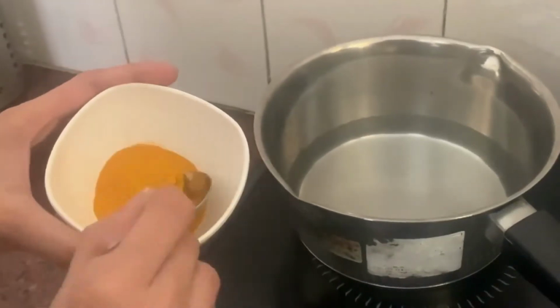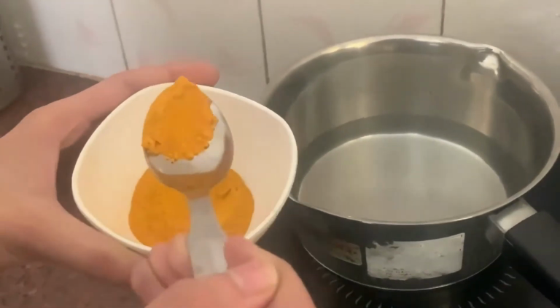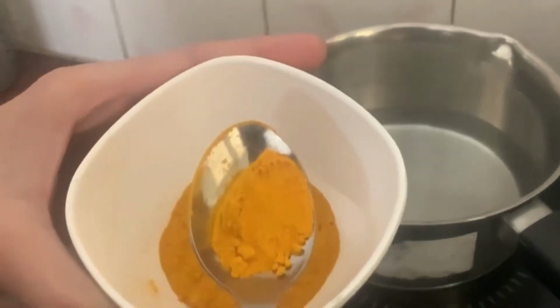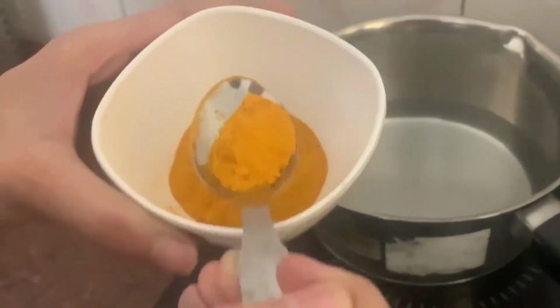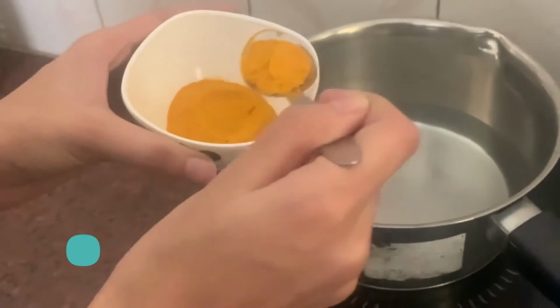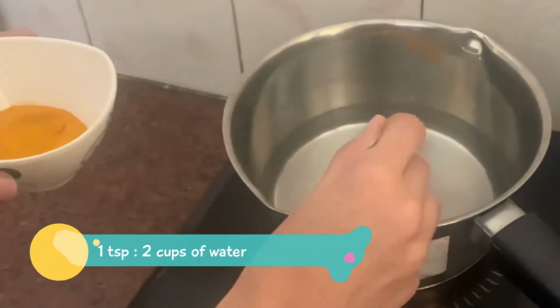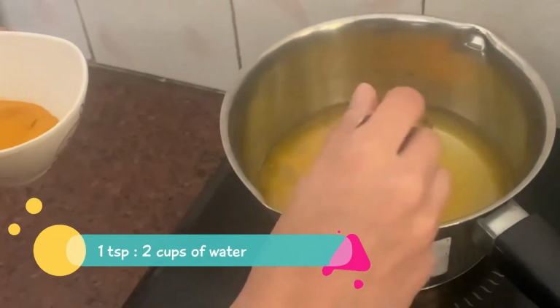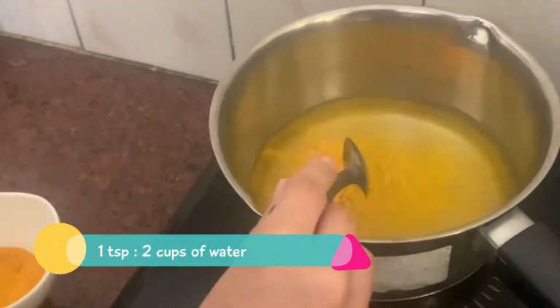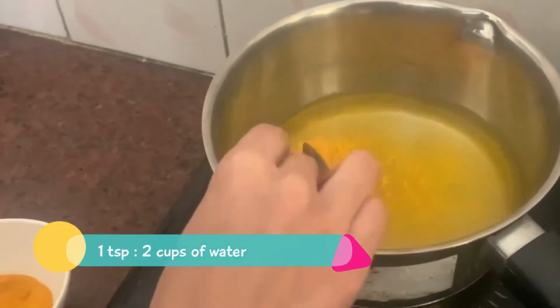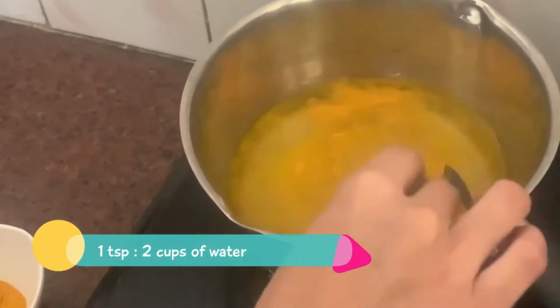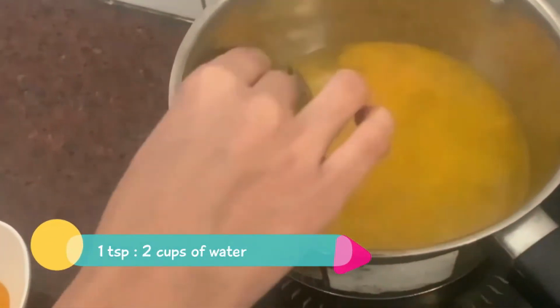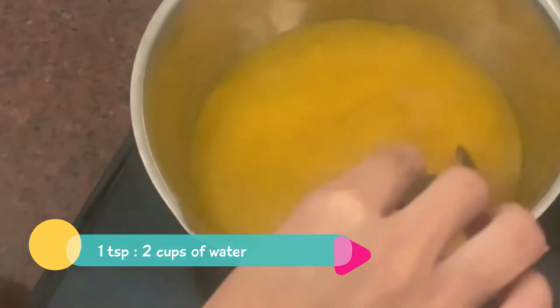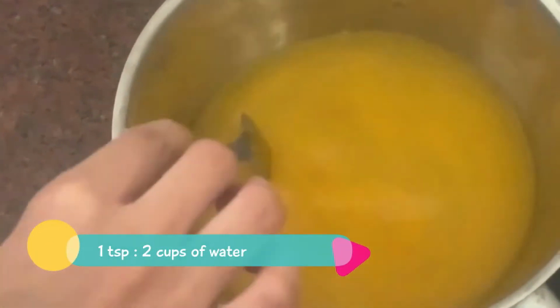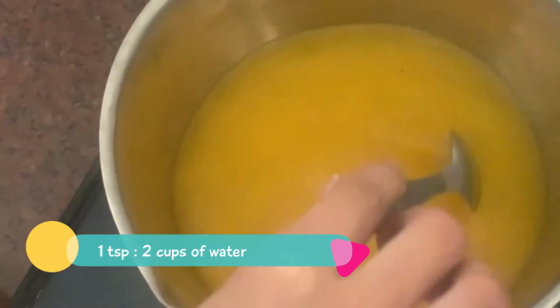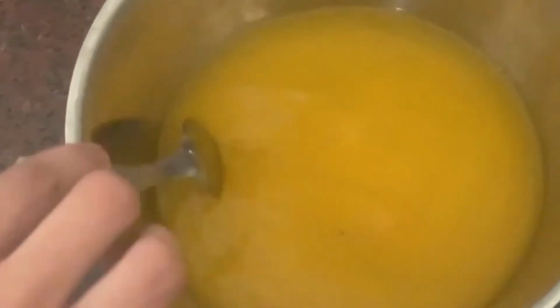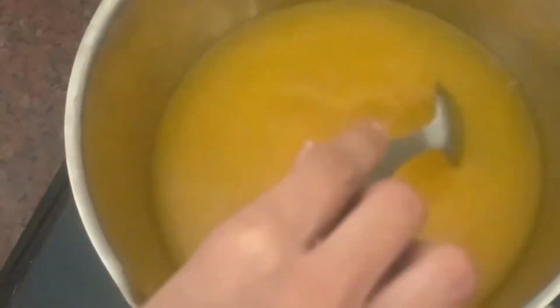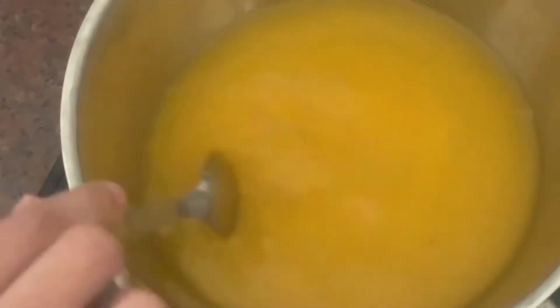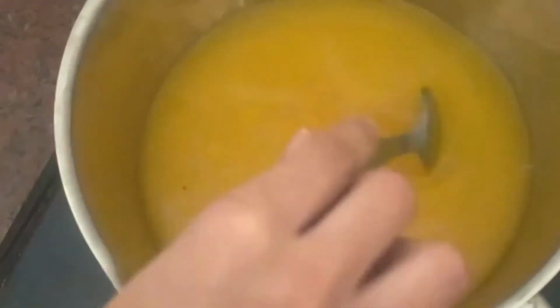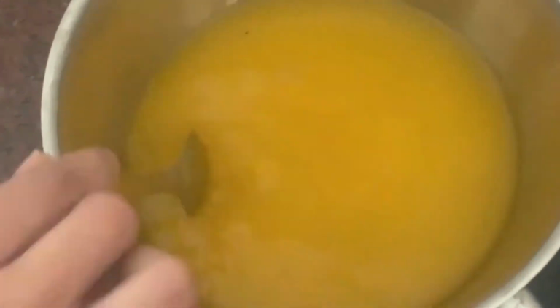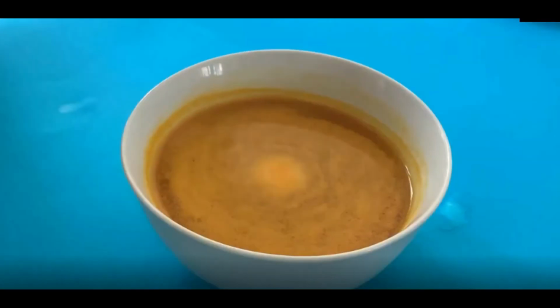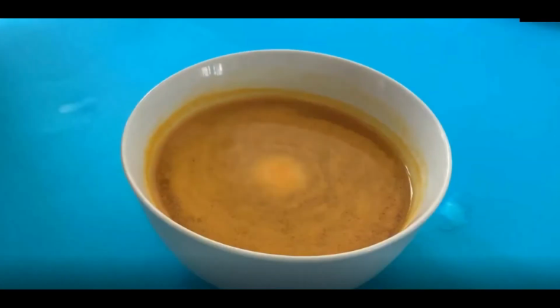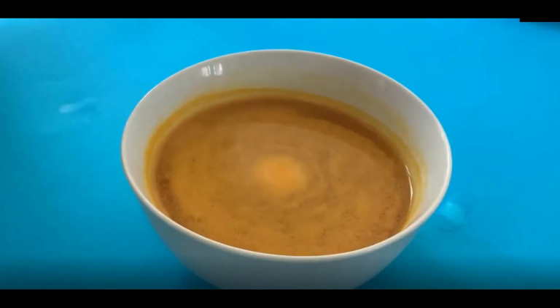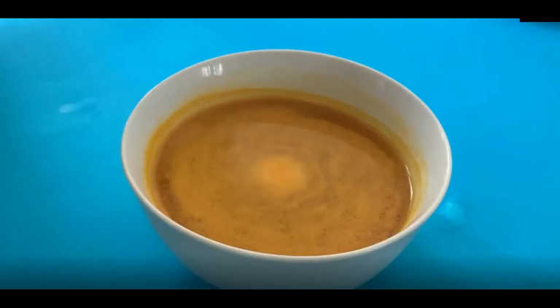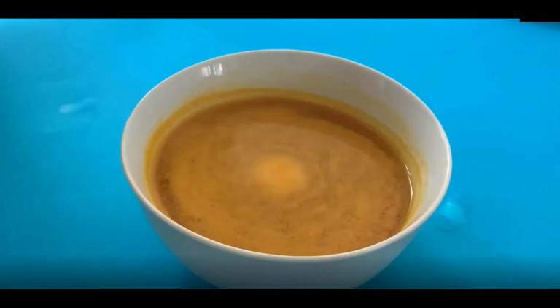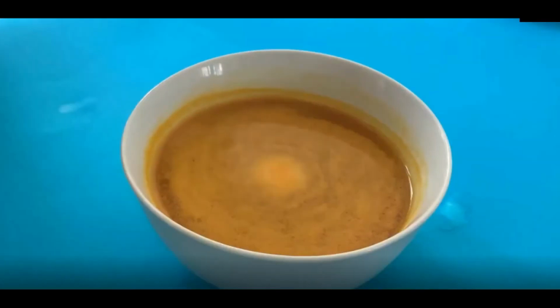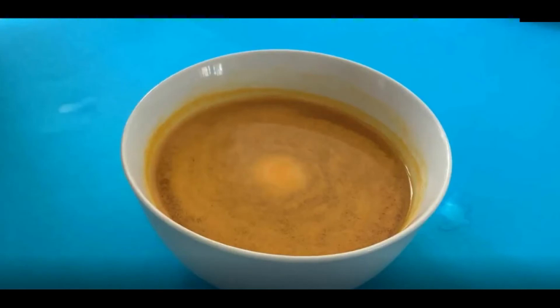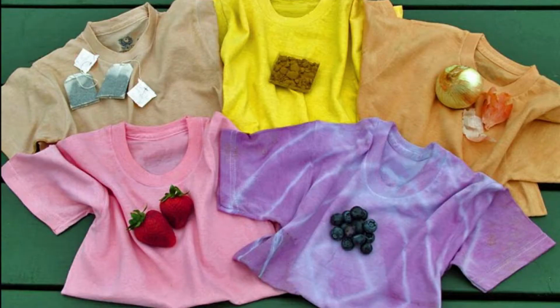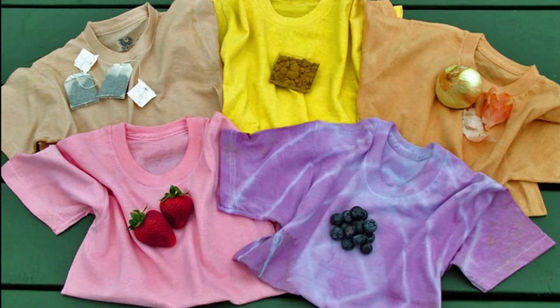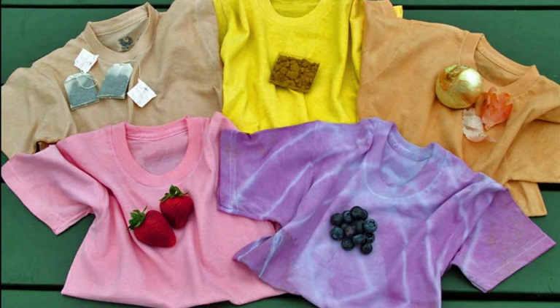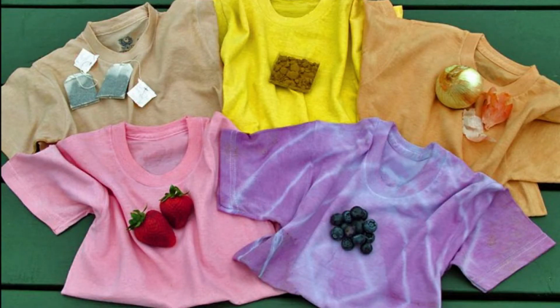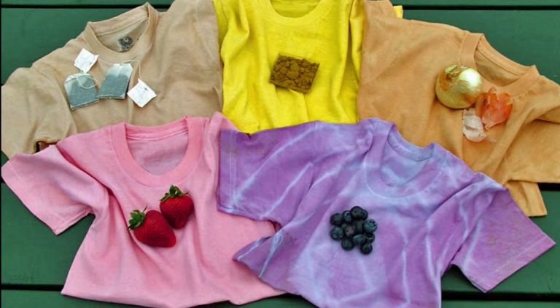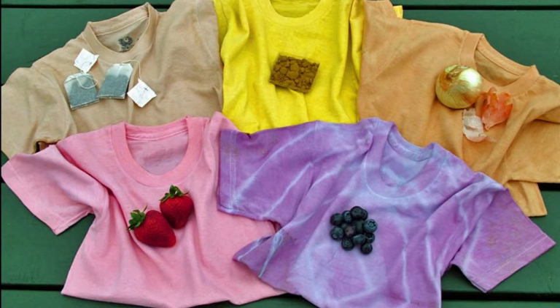Similarly, for a yellow dye, mix a teaspoon of turmeric powder into two cups of water and let the water boil for 30 minutes. Strain and cool the dye before use. You can experiment with different vegetables and fruits to get unique dye colors.